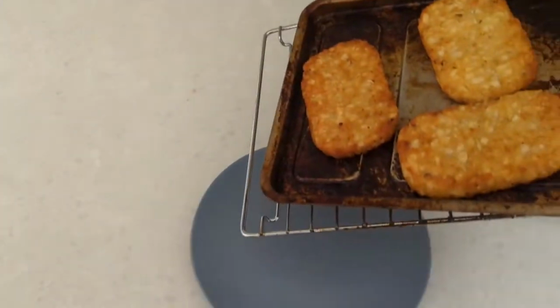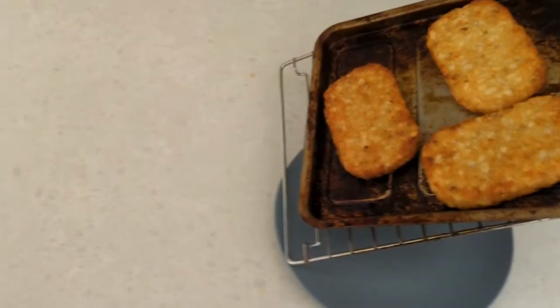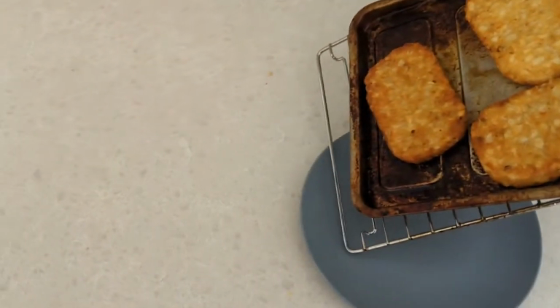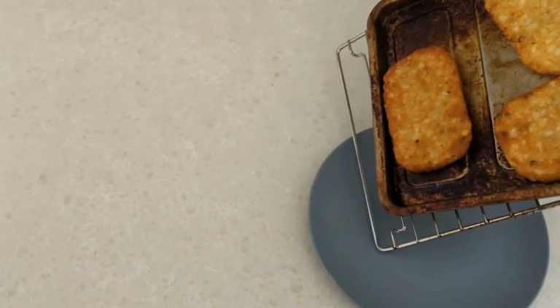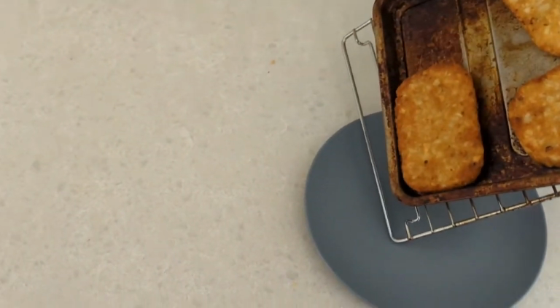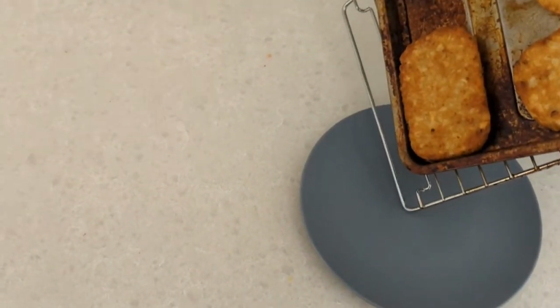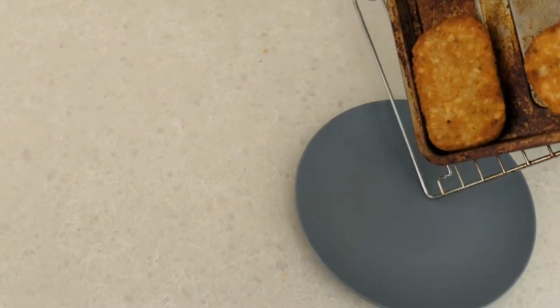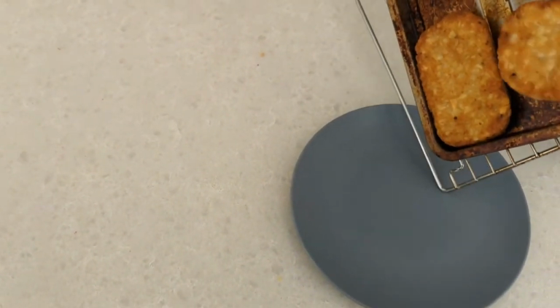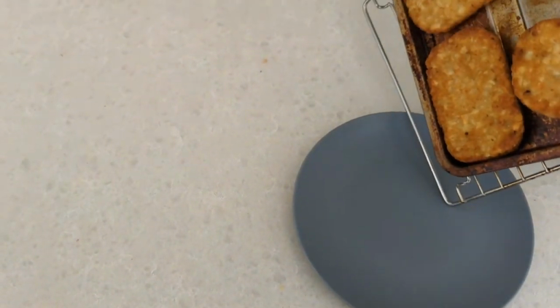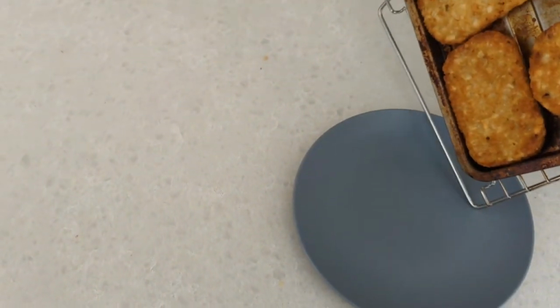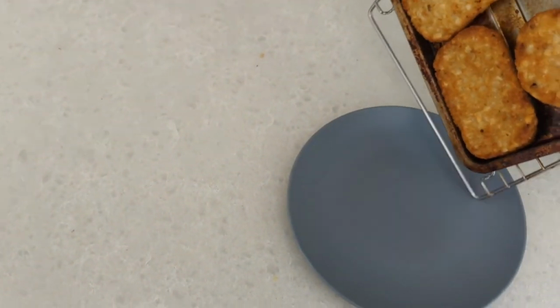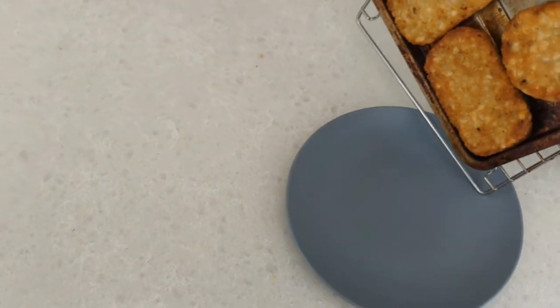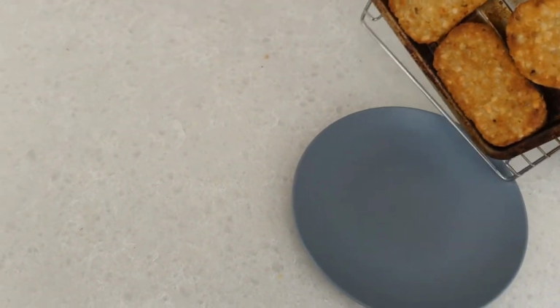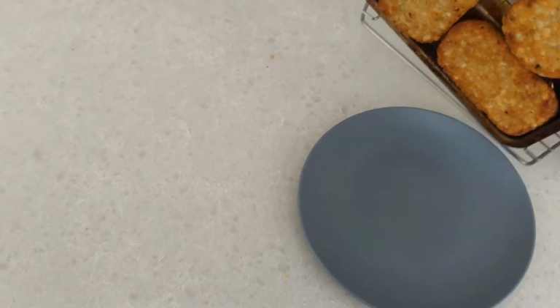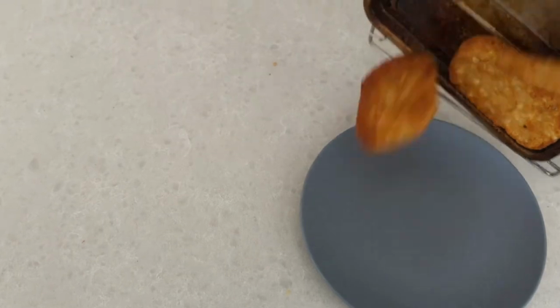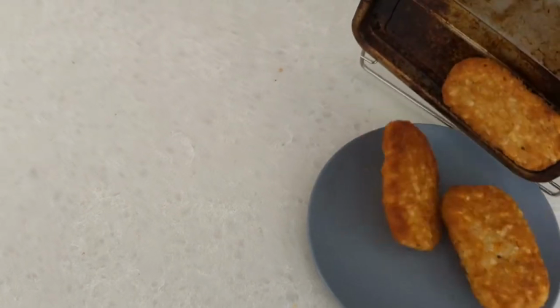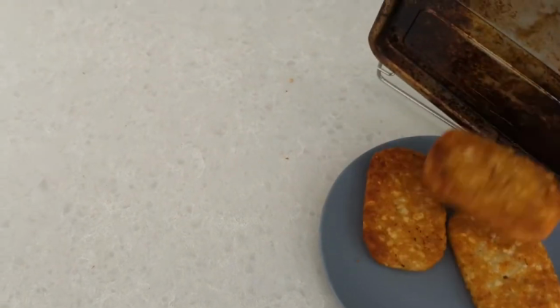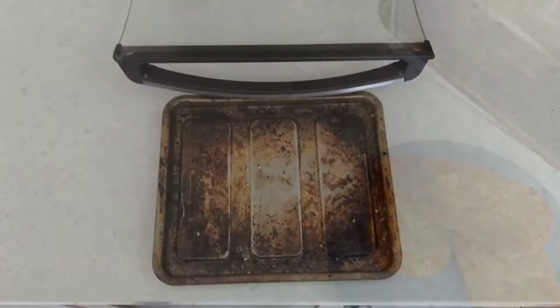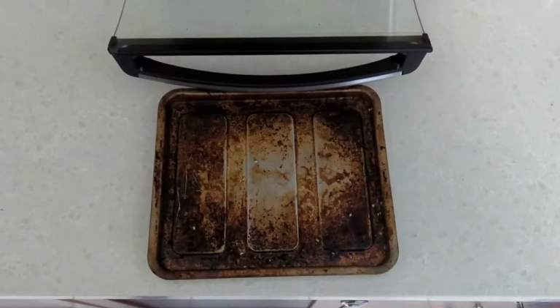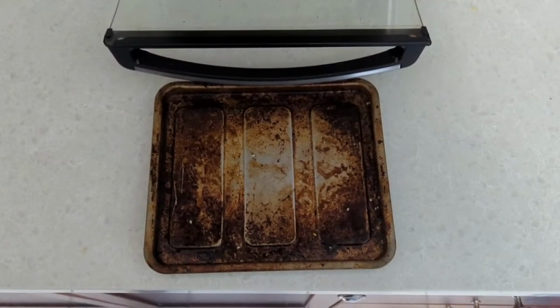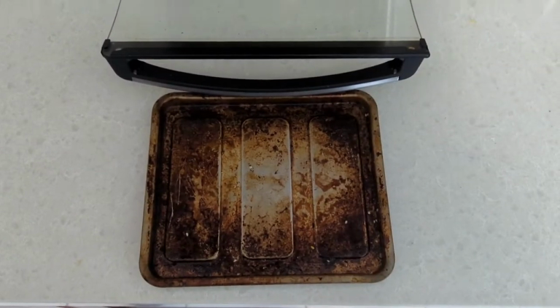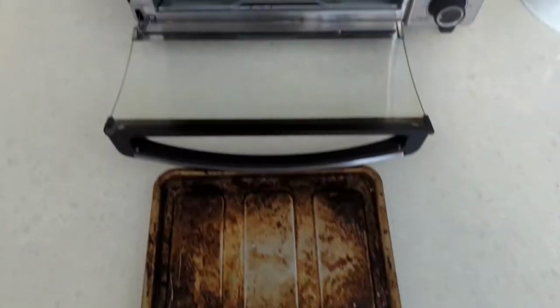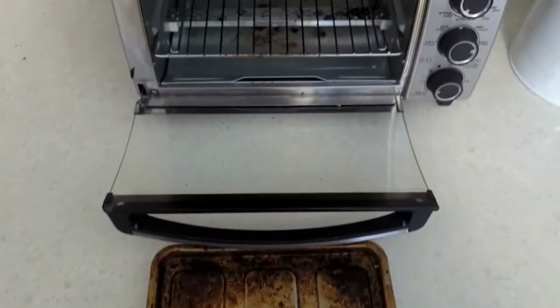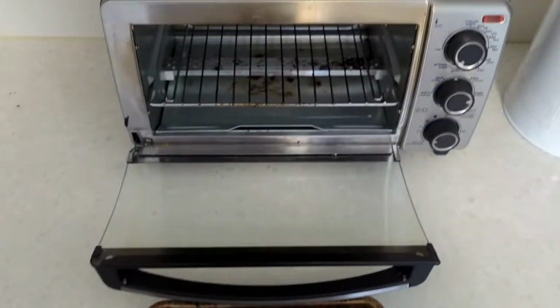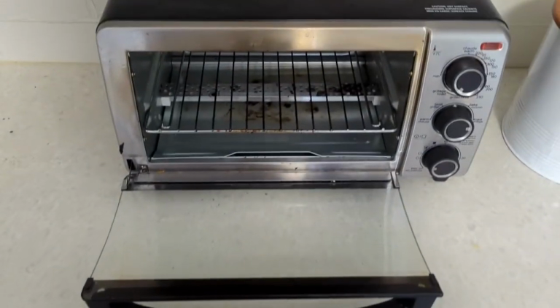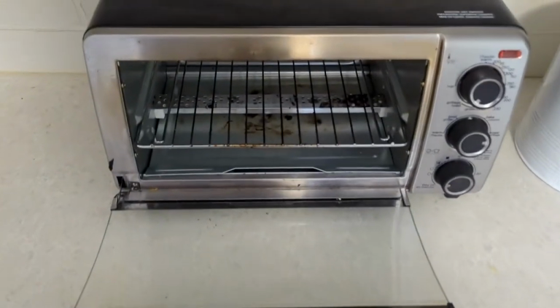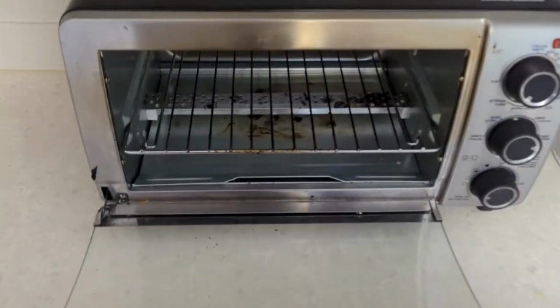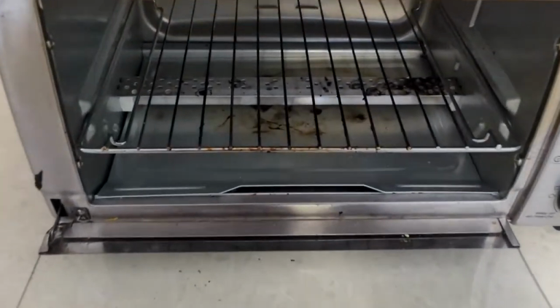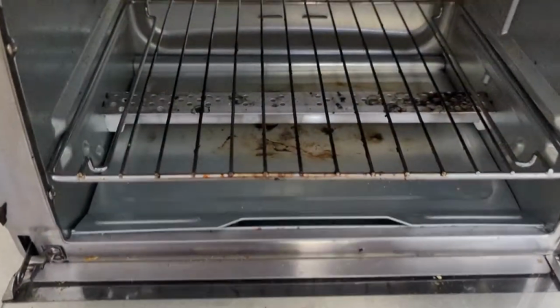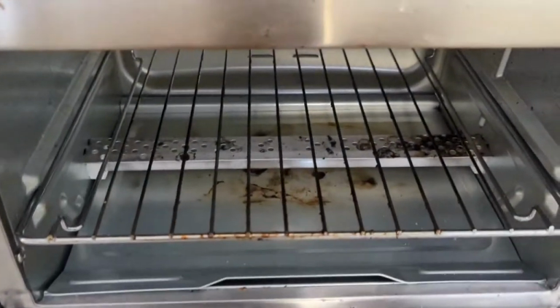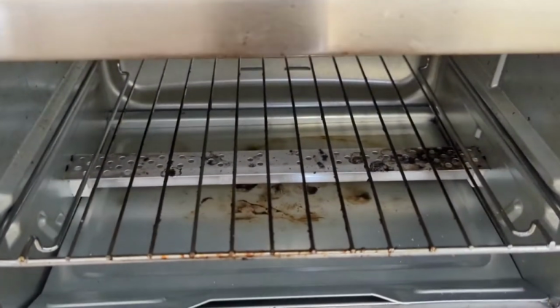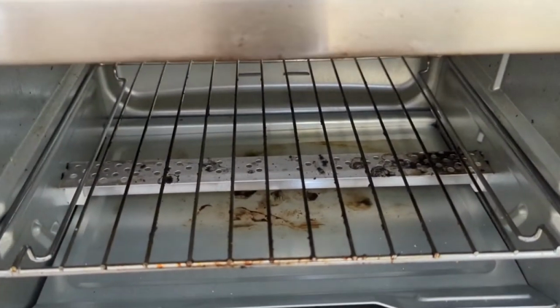Today, toaster ovens. Who doesn't love them? This convenient tabletop appliance allows you to toast, bake, and roast foods quickly without having the need to heat up the larger oven.